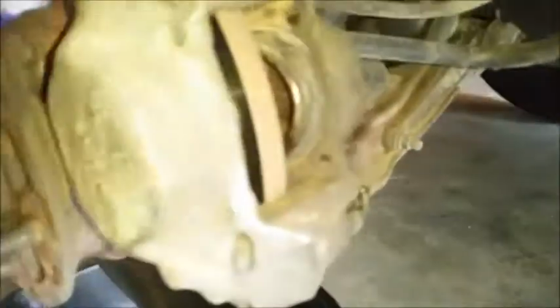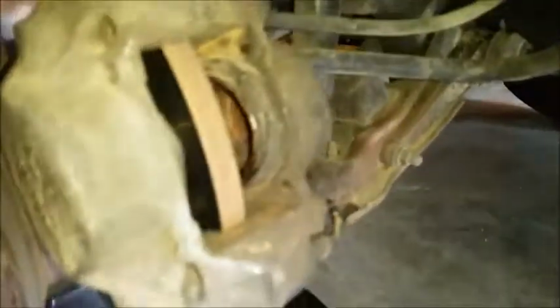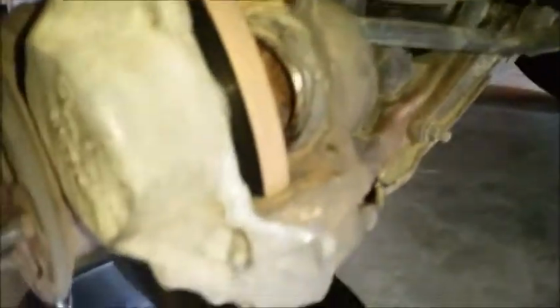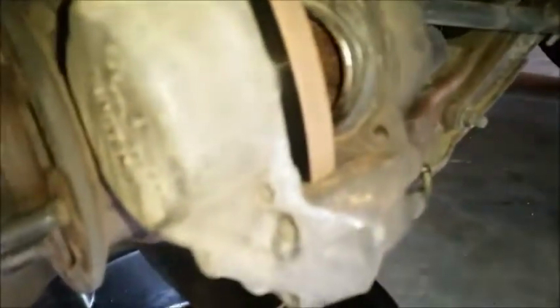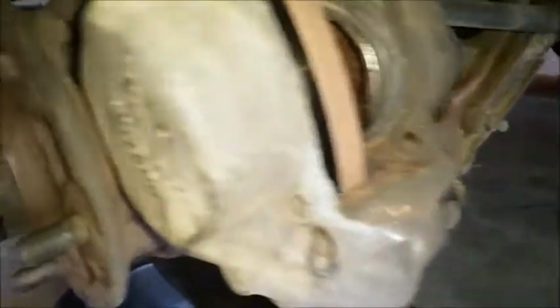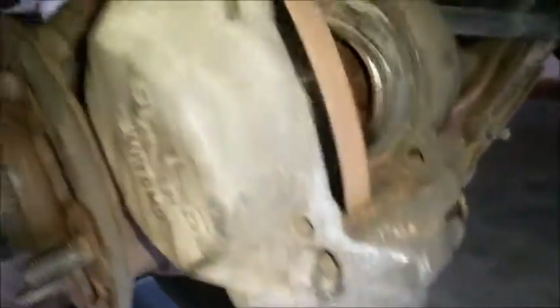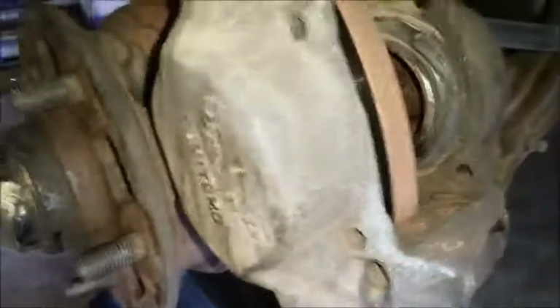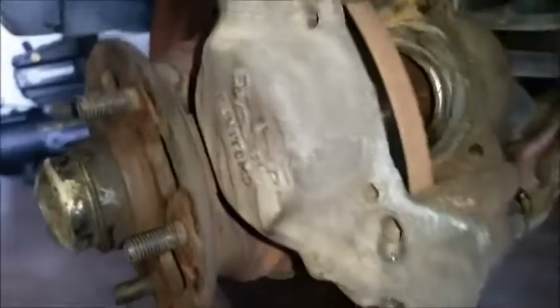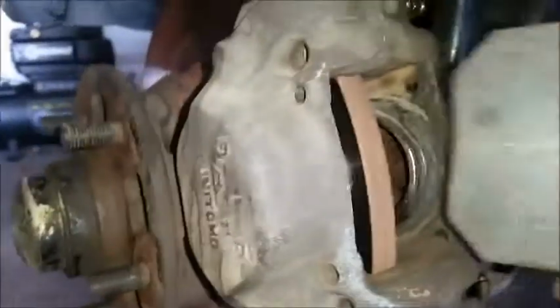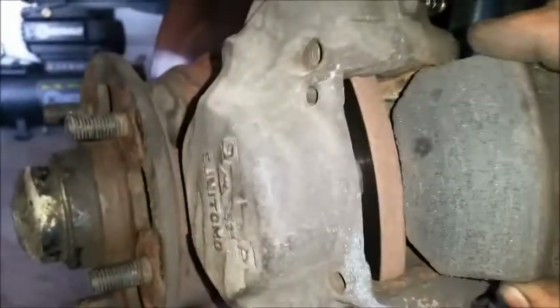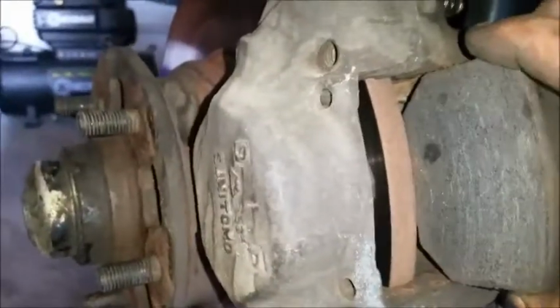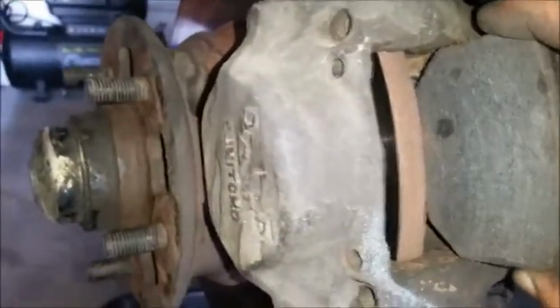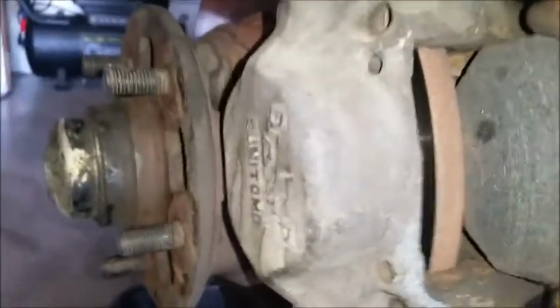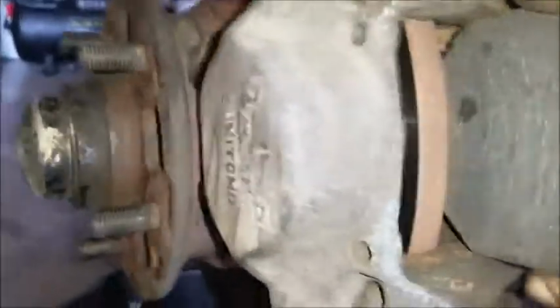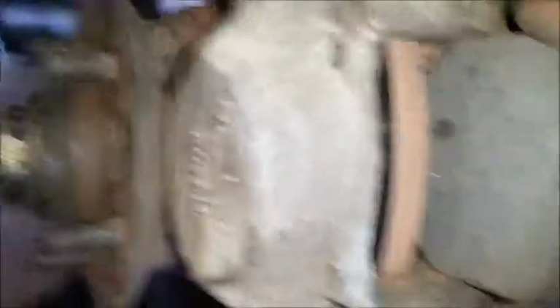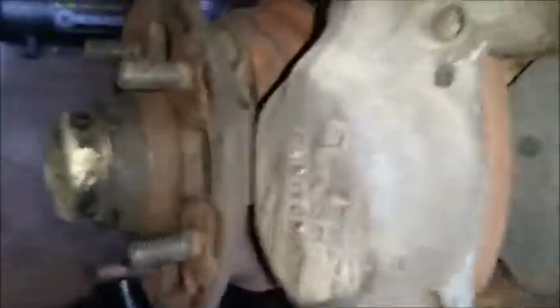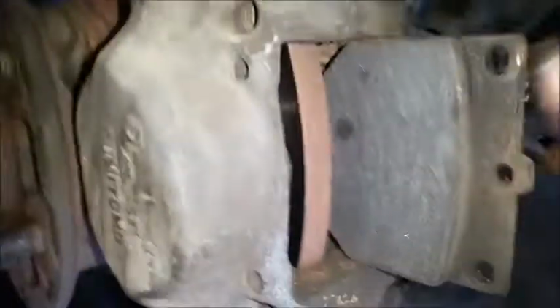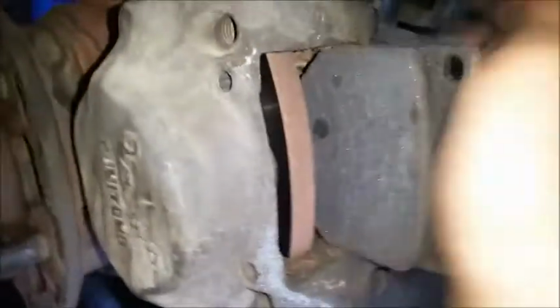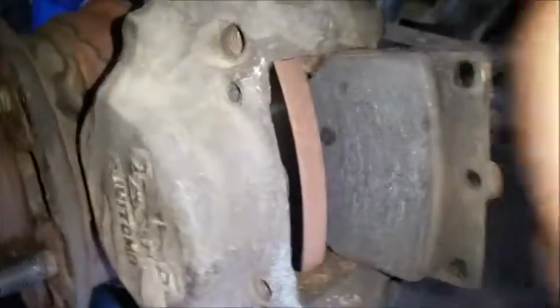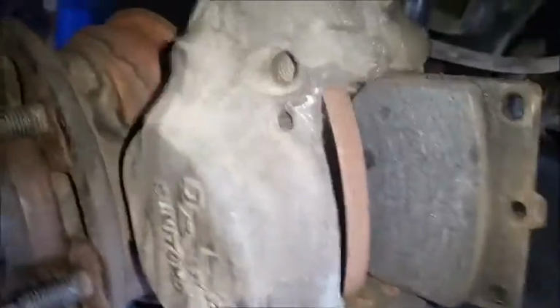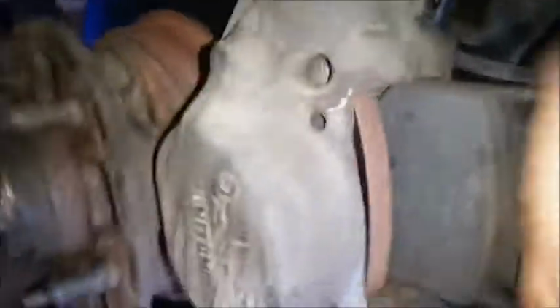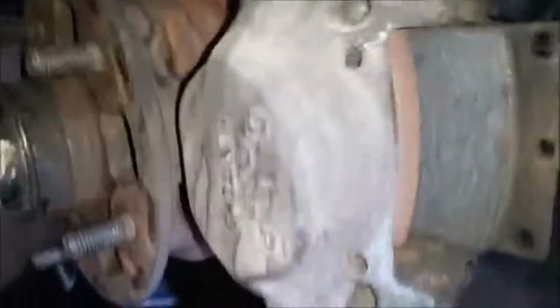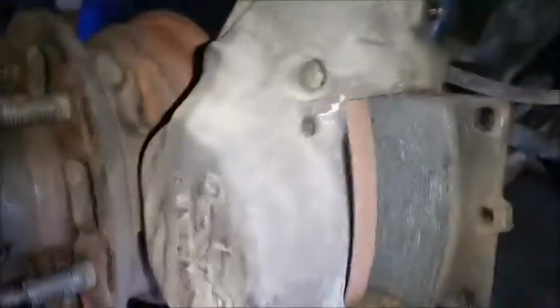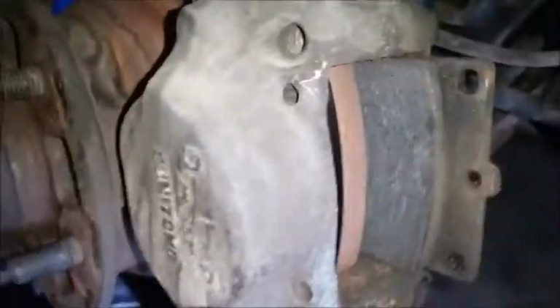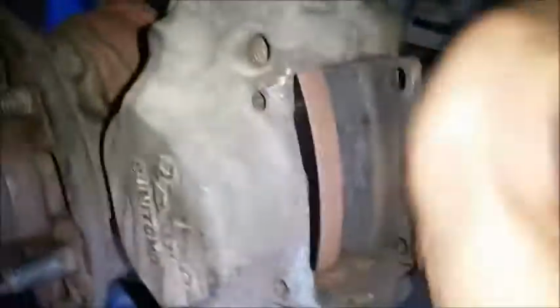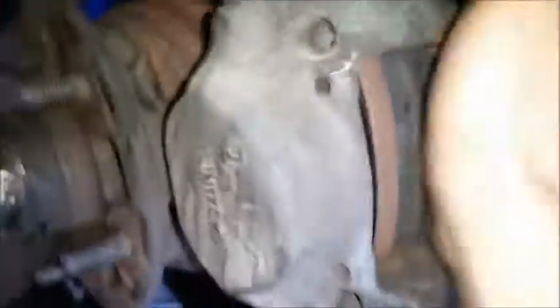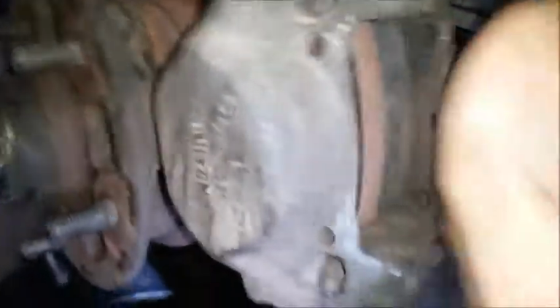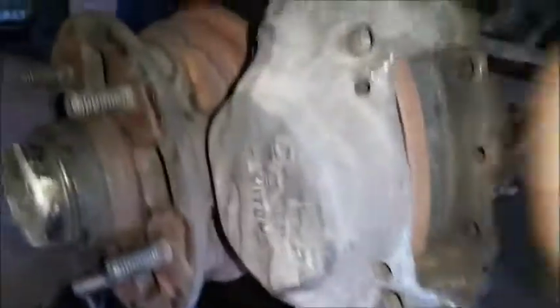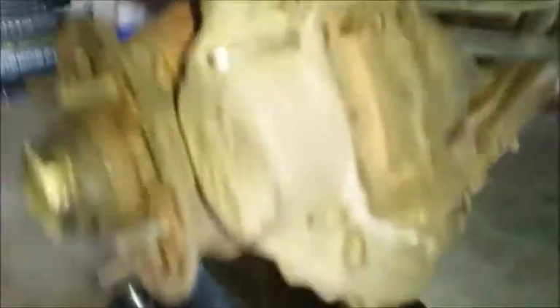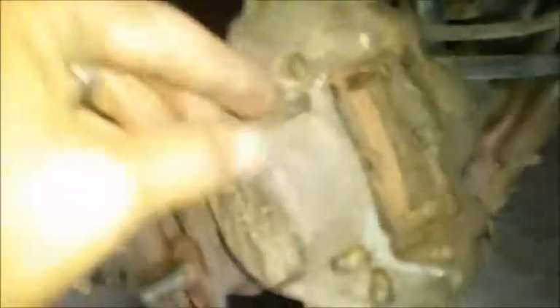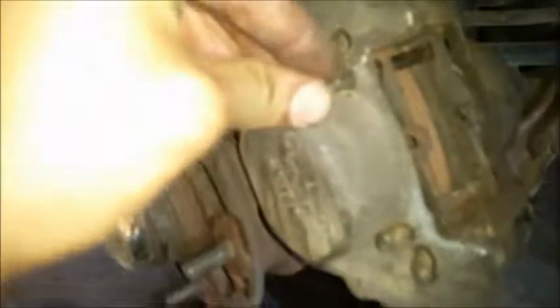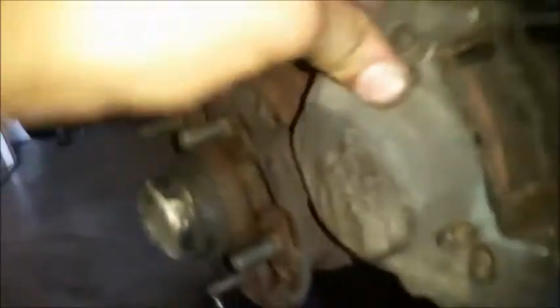Alright guys, so I've compressed that pad there, put the caliper there, stick this brake pad back in here — this is a tight fit. Just put the pins in.